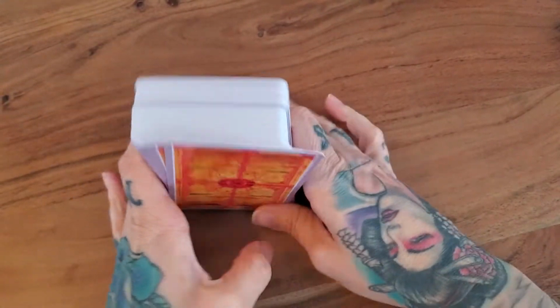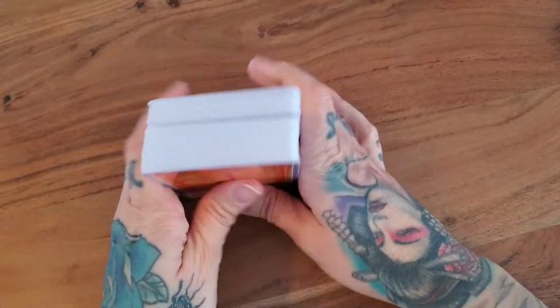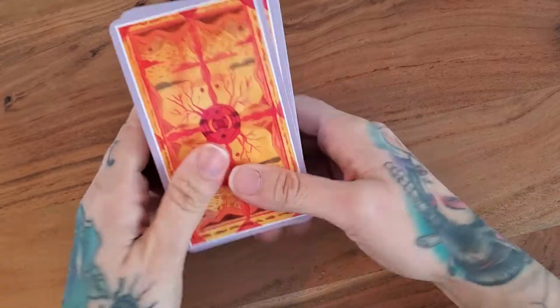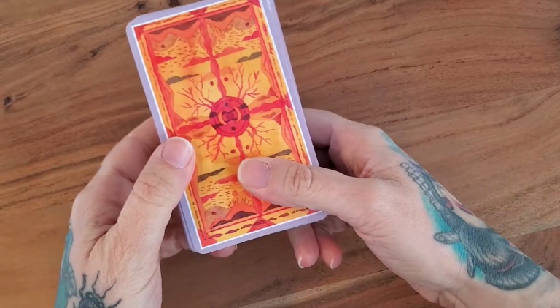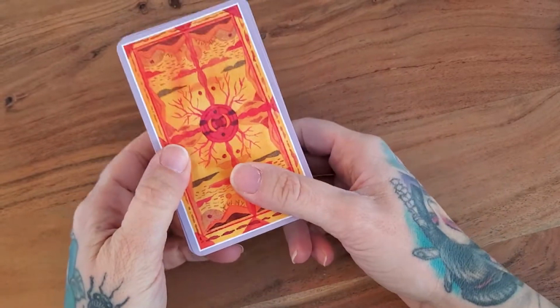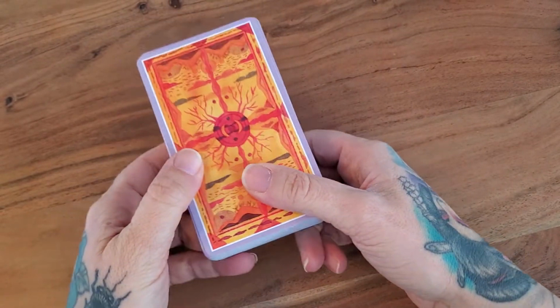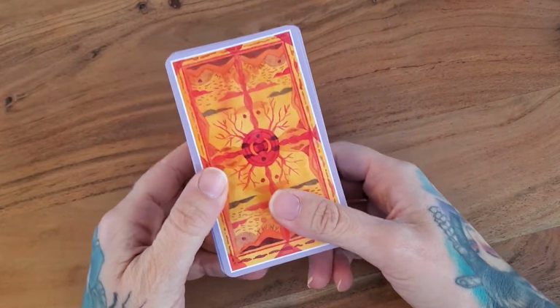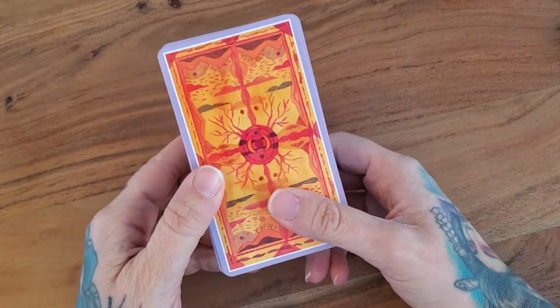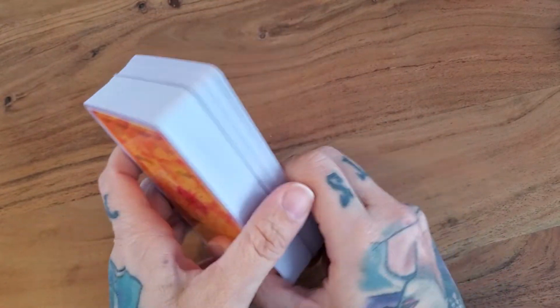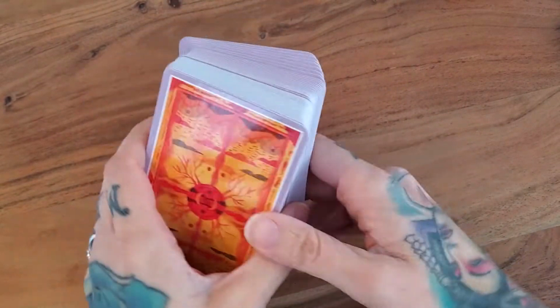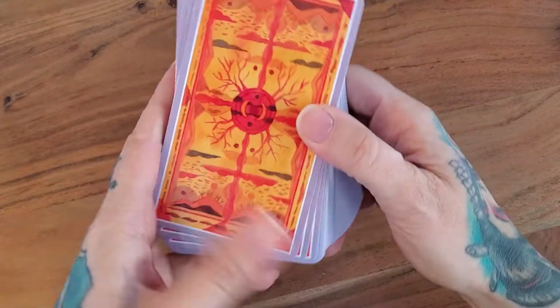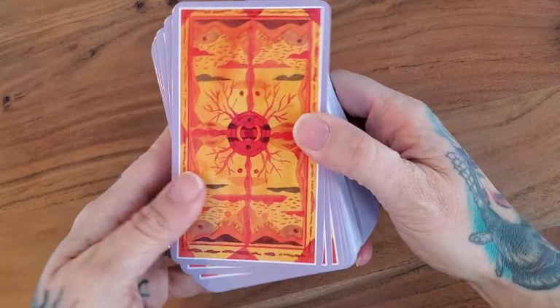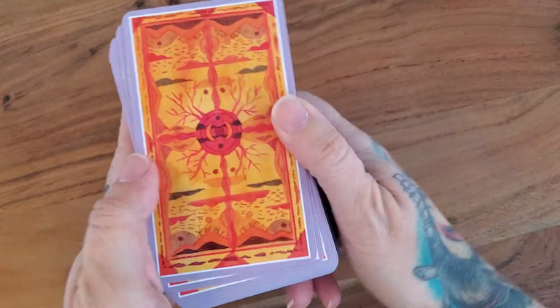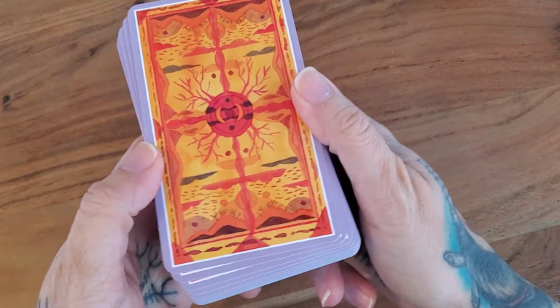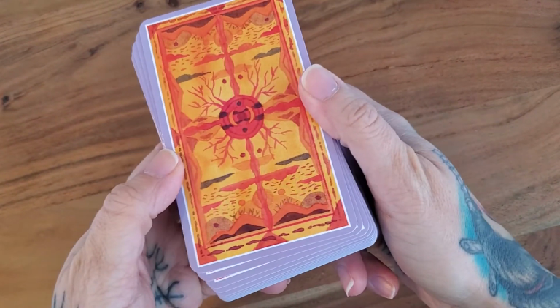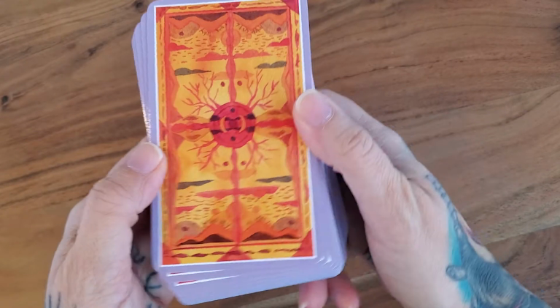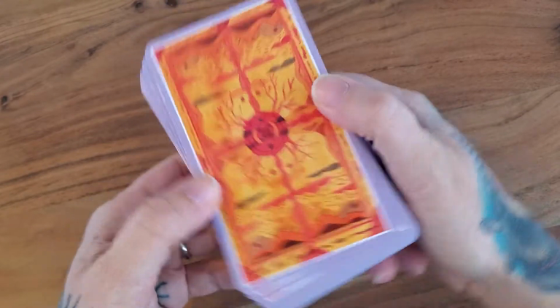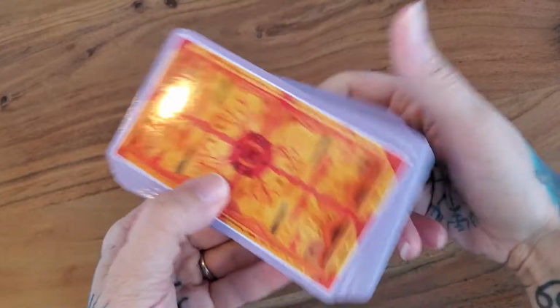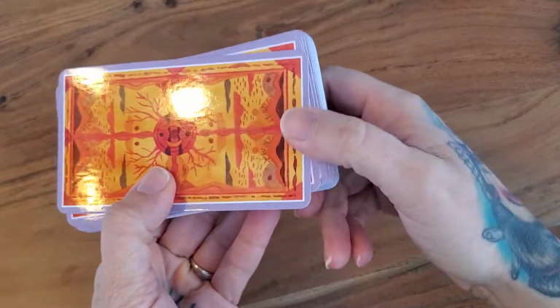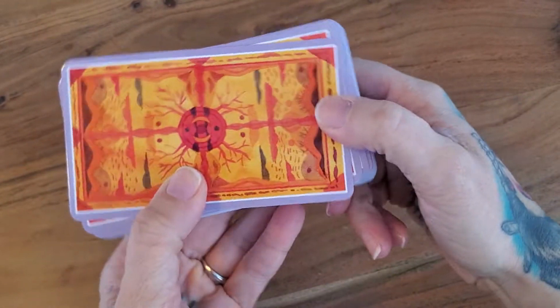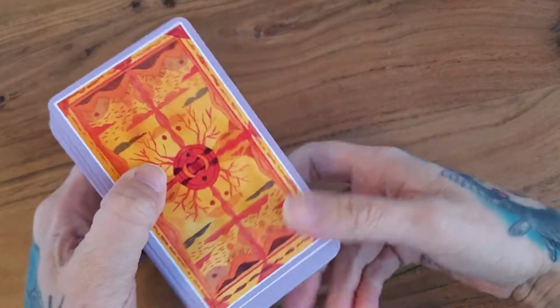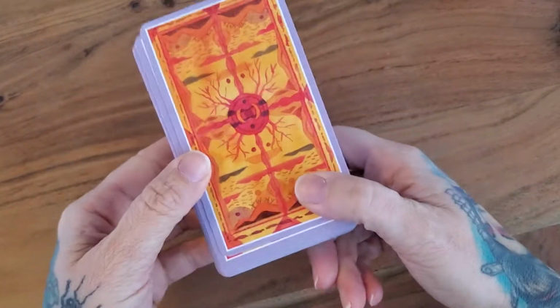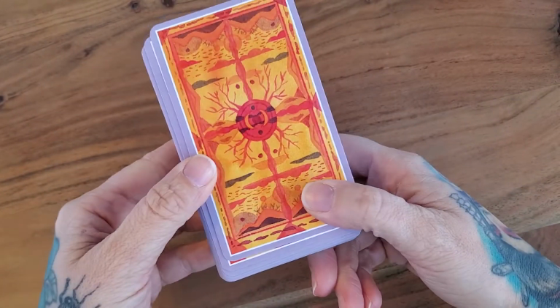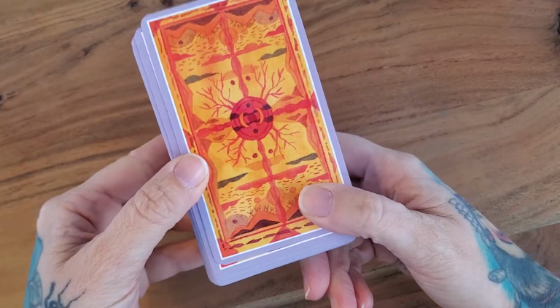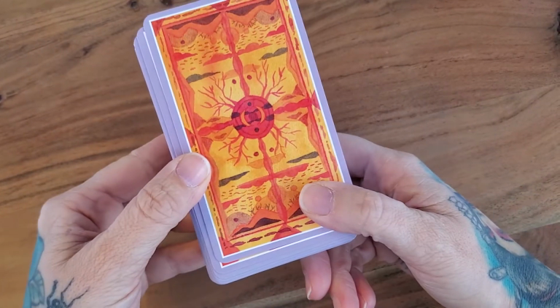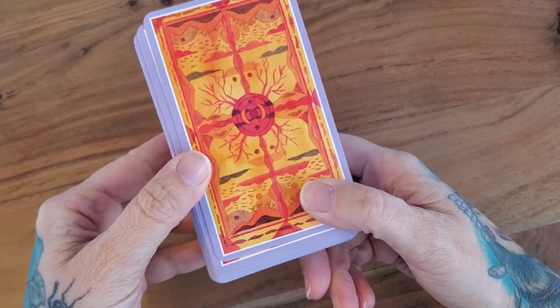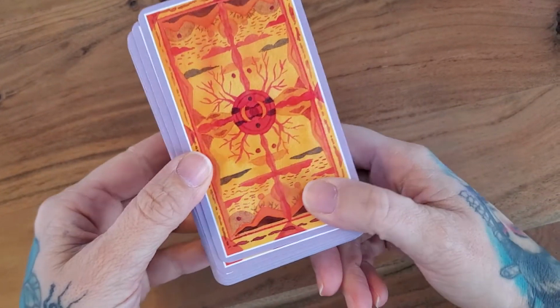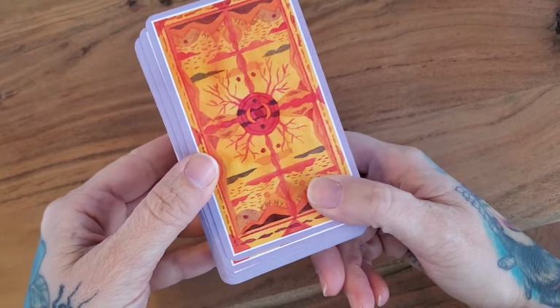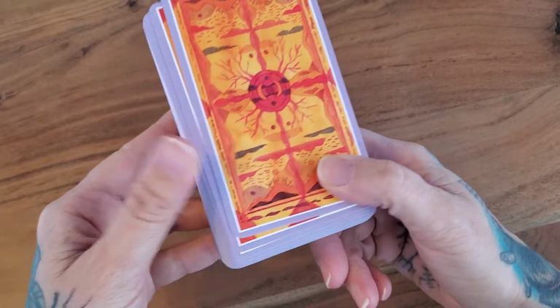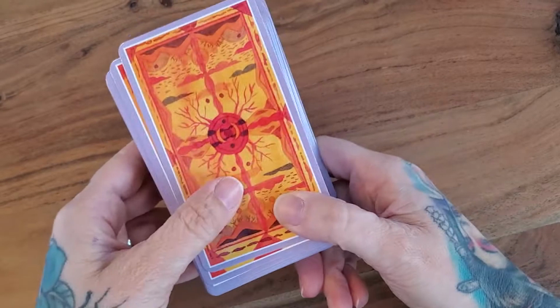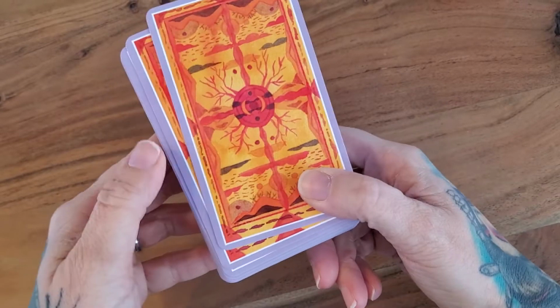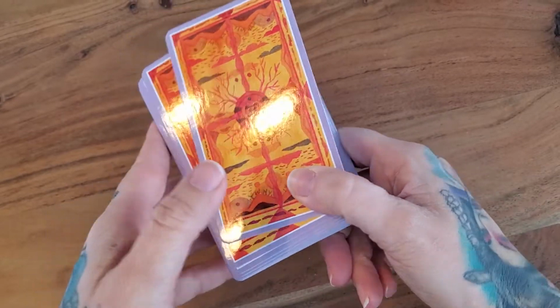They're very glossy. Size-wise, they're pretty standard tarot deck size. These are the backs — they are reversible, so if you're one of those people that reads reversals, you're good to go with this.